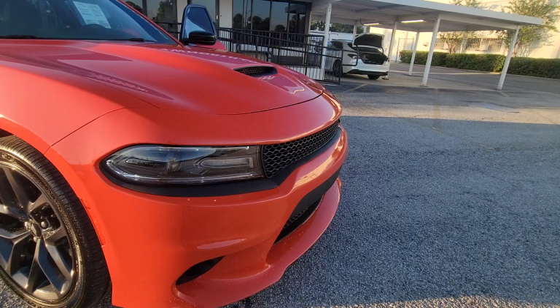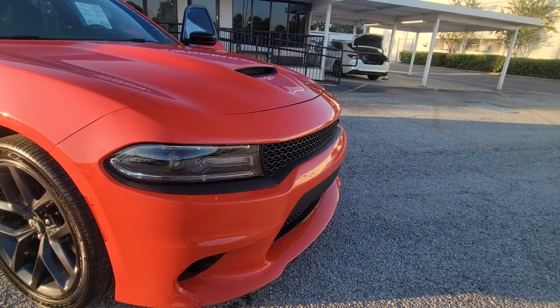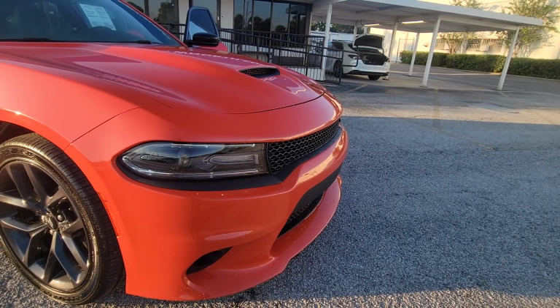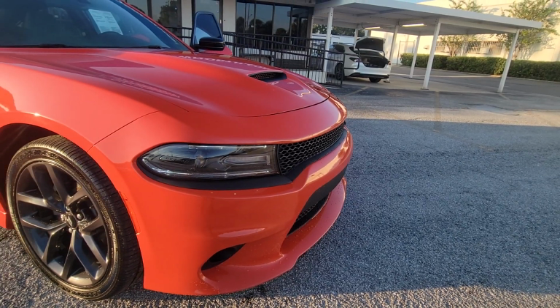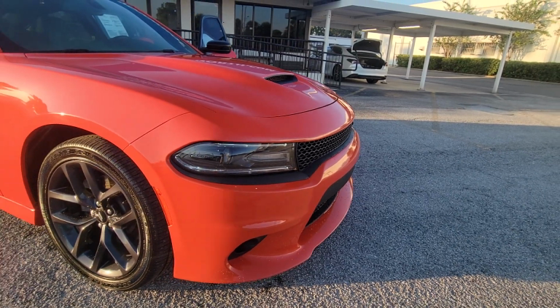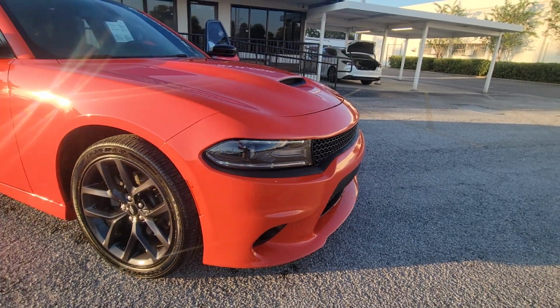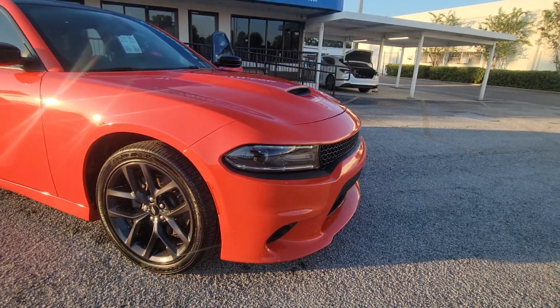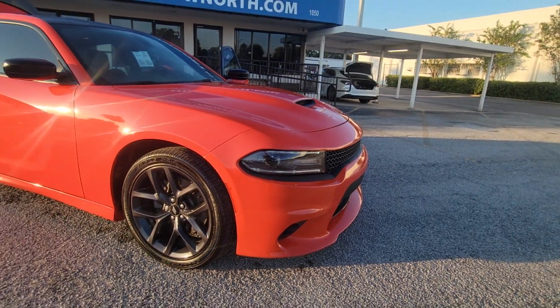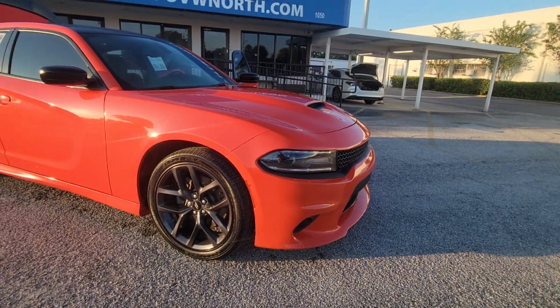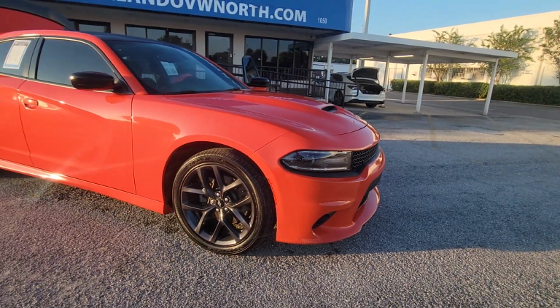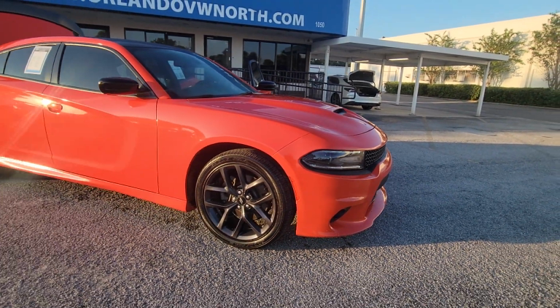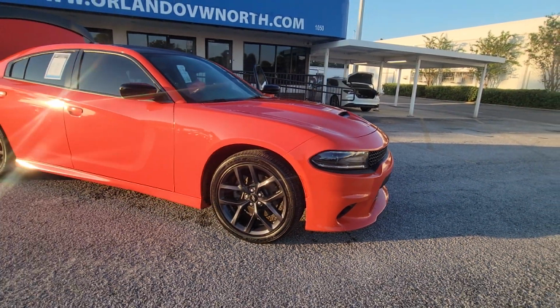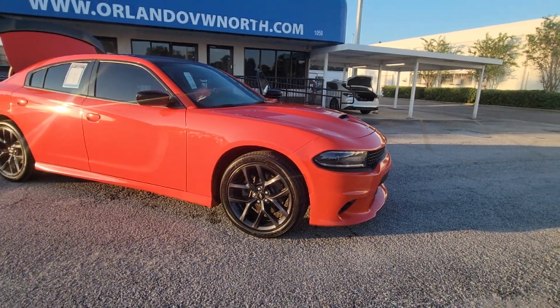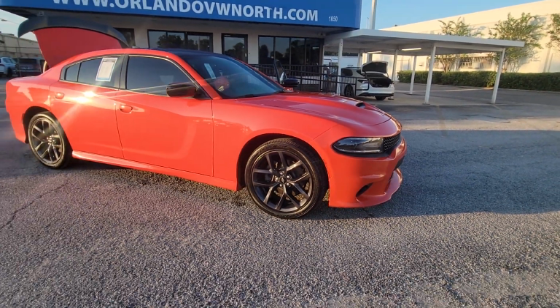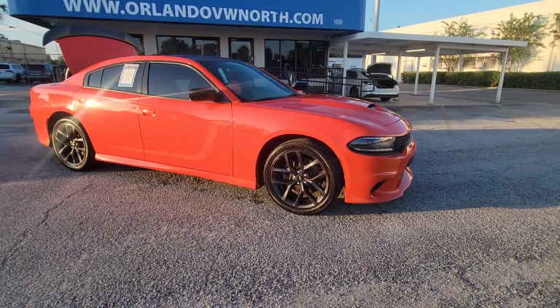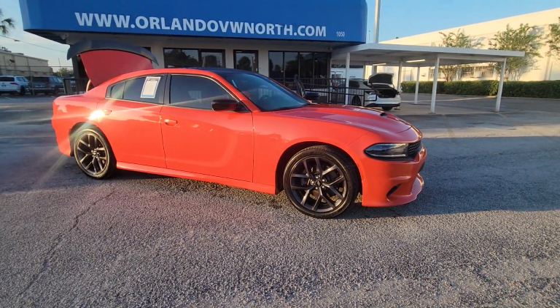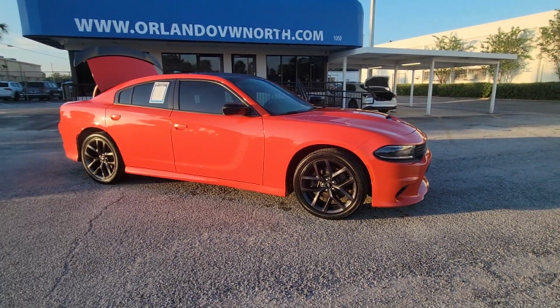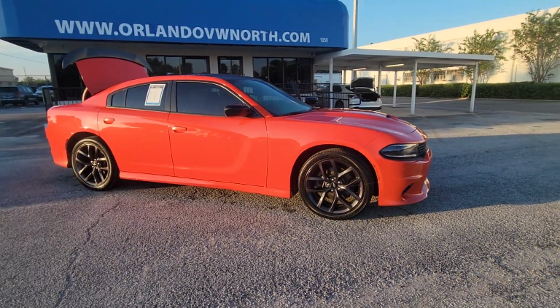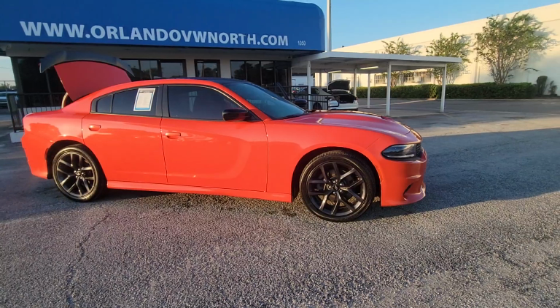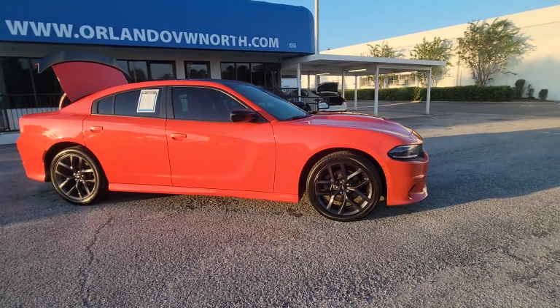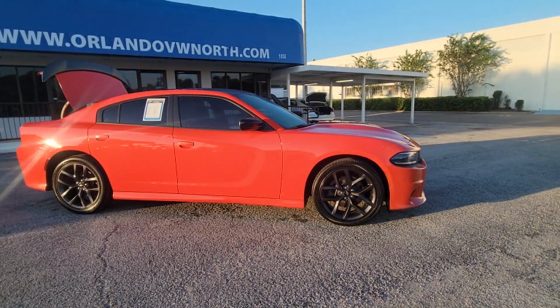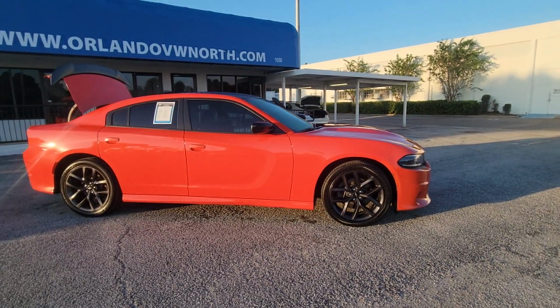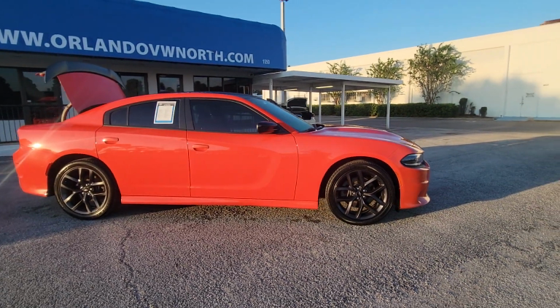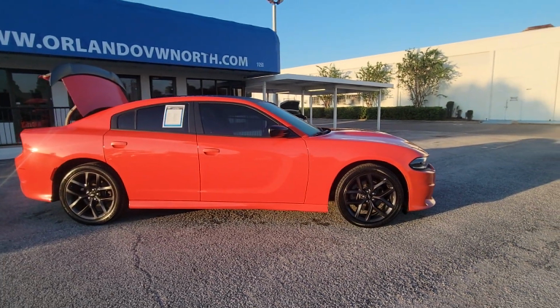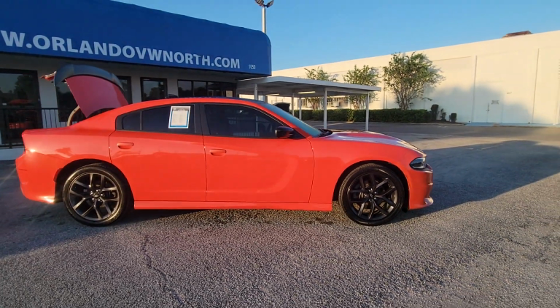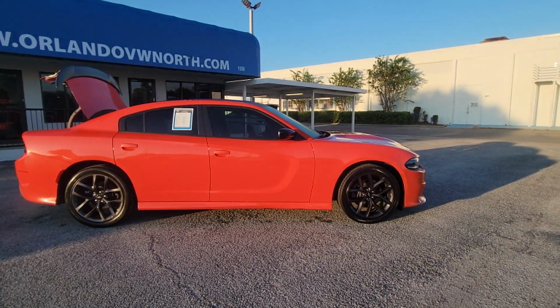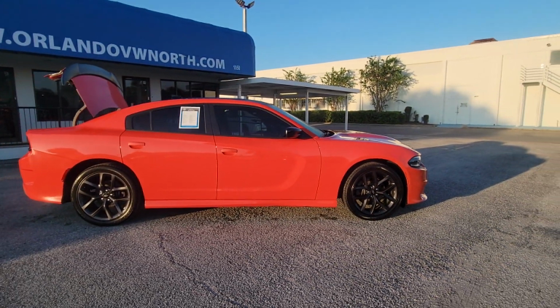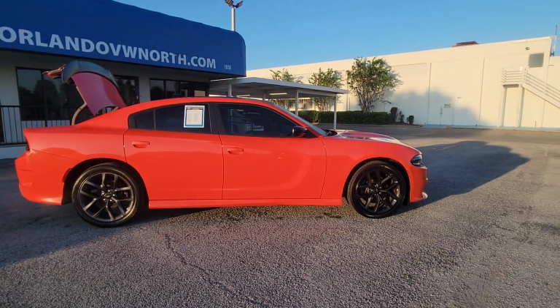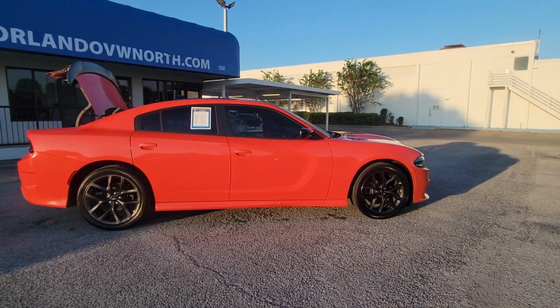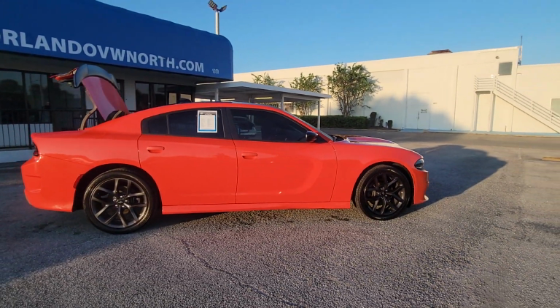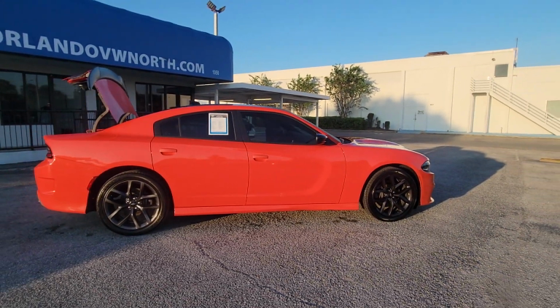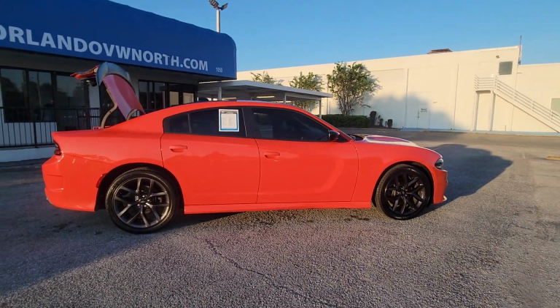Looking for your dream car? It could be the 2019 Dodge Charger. With less than 60,000 miles on the odometer, this vehicle provides excellent value.